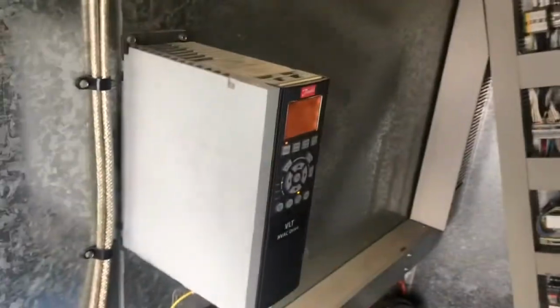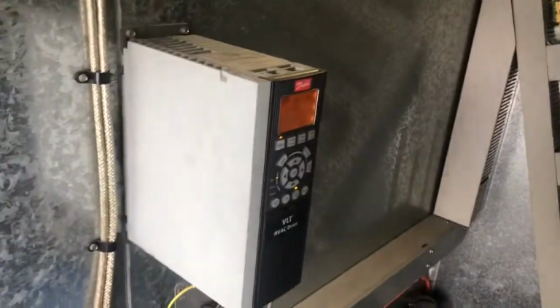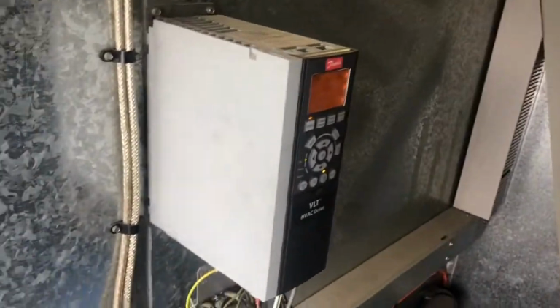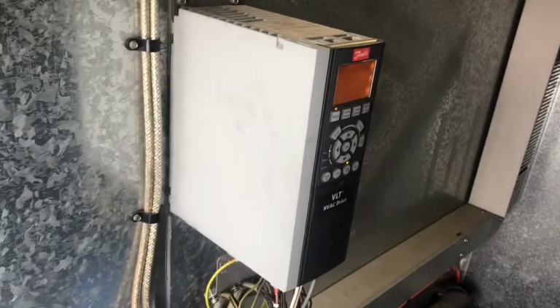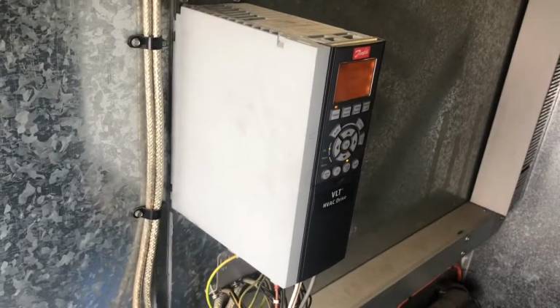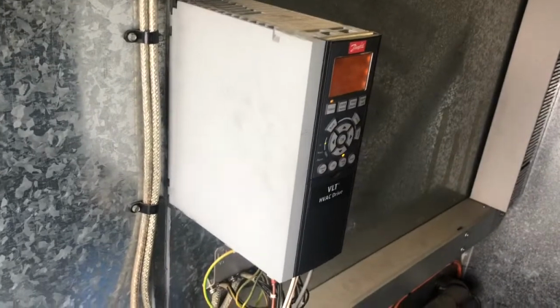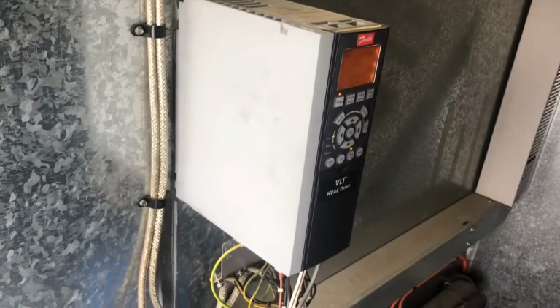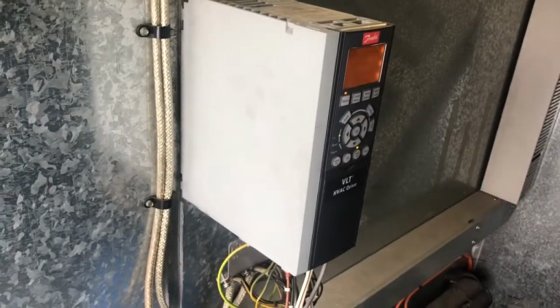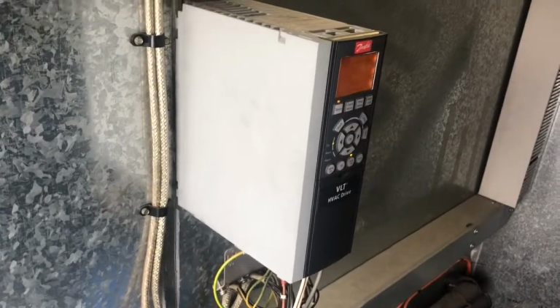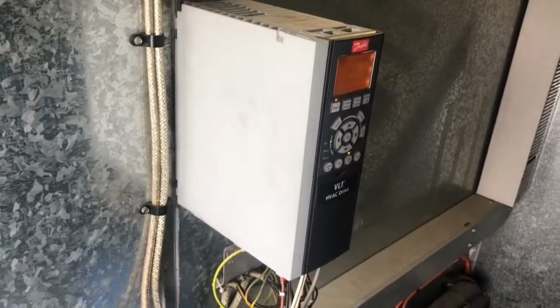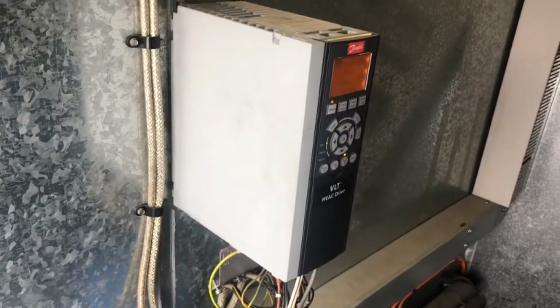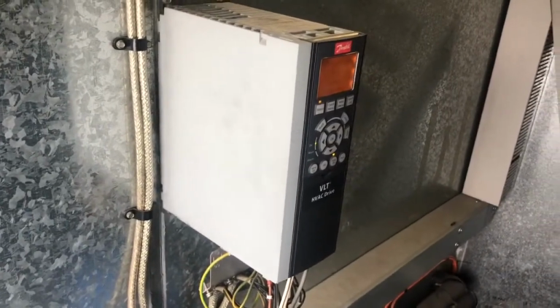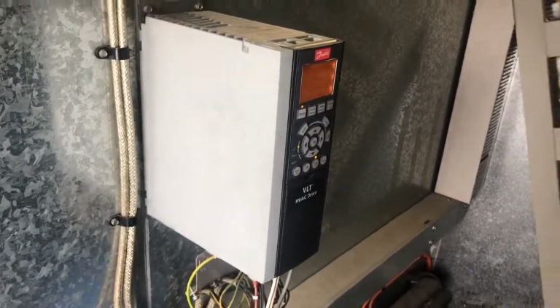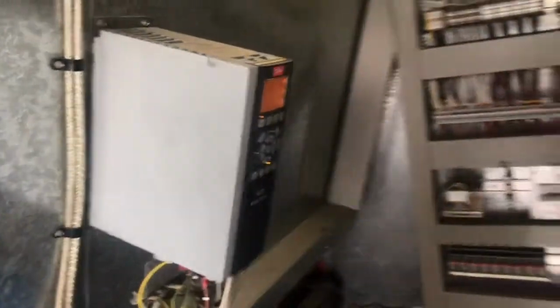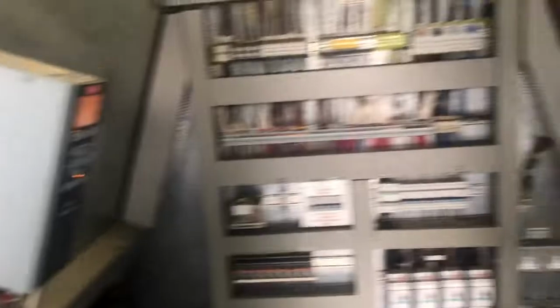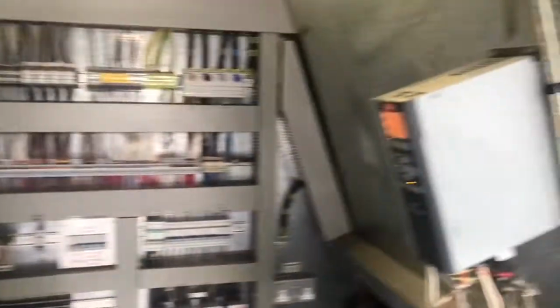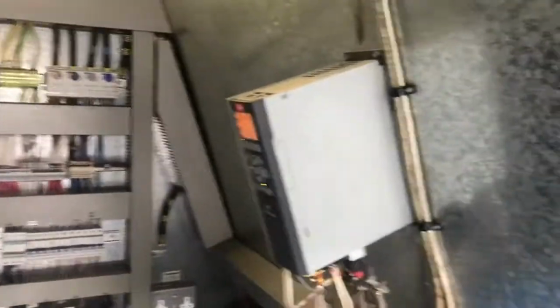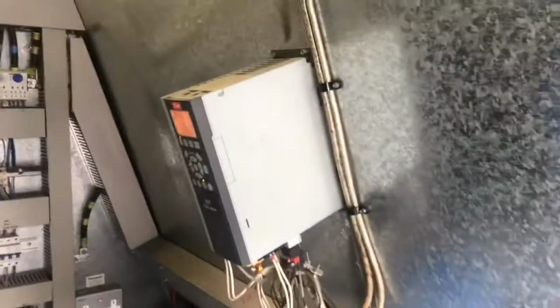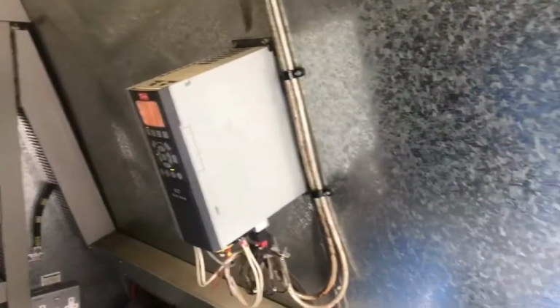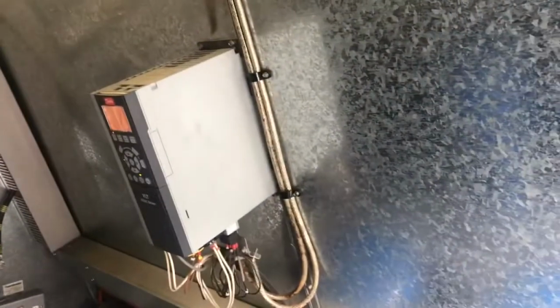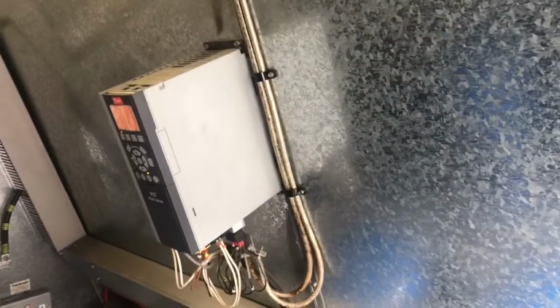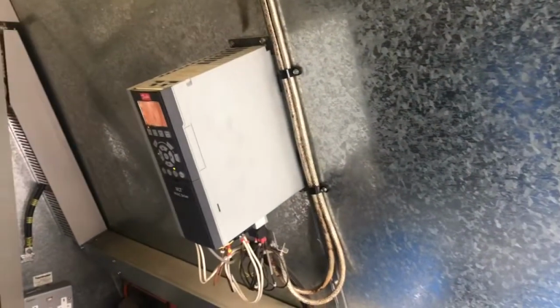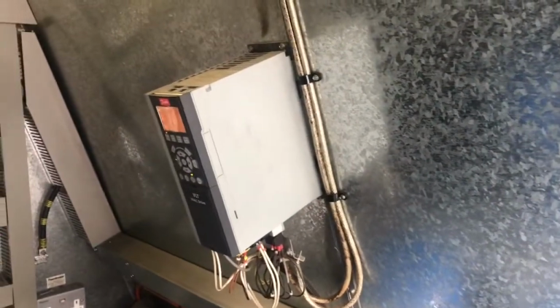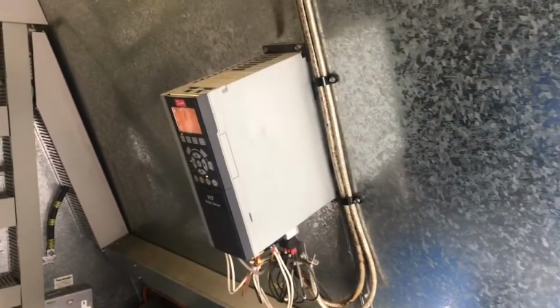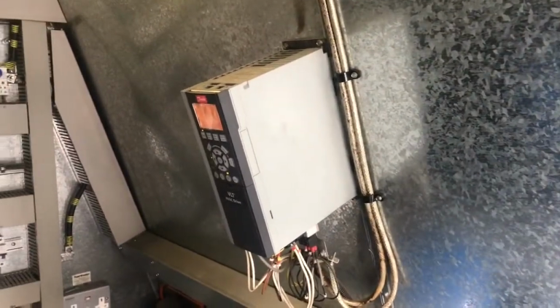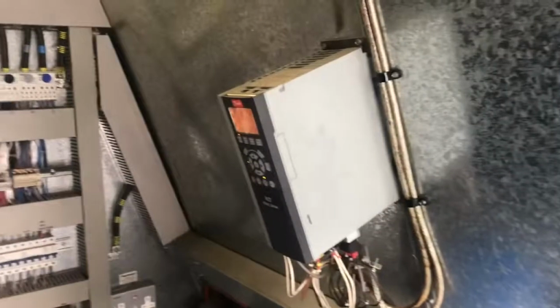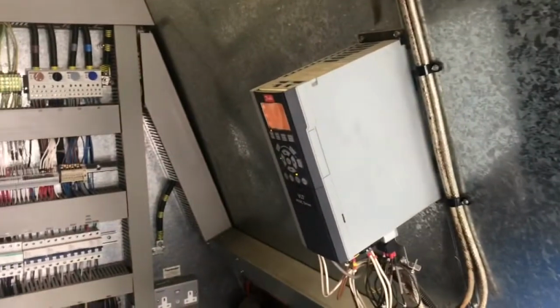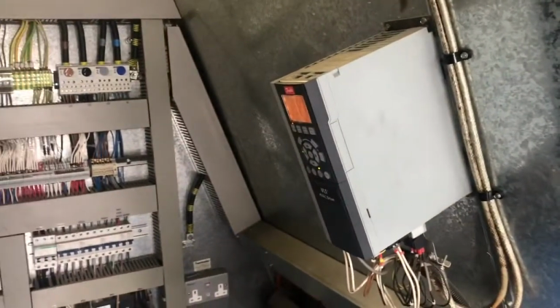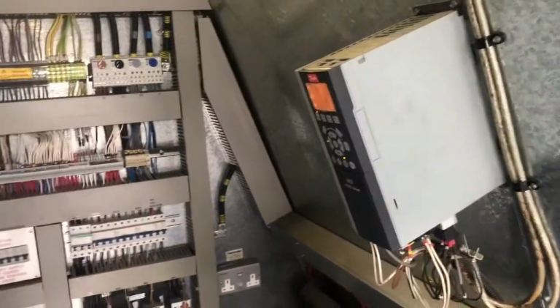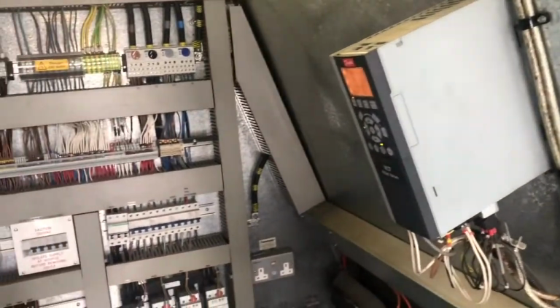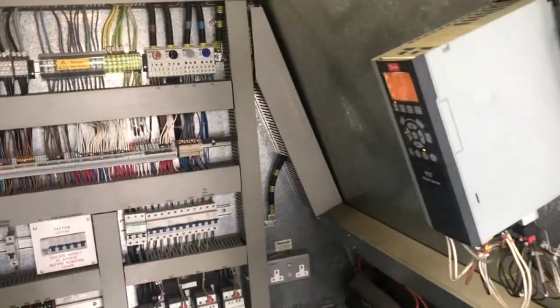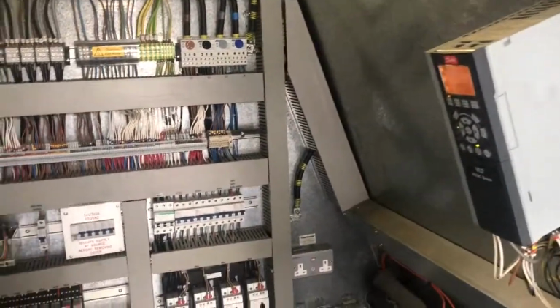A condenser fan model will use an inverter. The benefit of the inverter is that you can control the fan speed to maintain the appropriate temperature in the condenser — so if temperatures go high, the fan will accelerate, and vice versa.